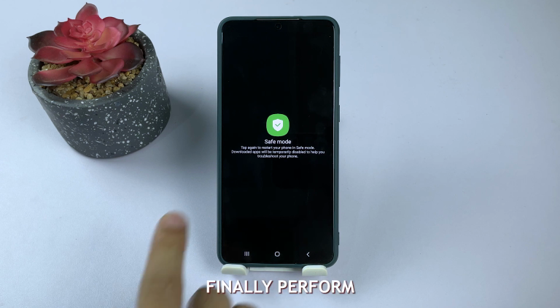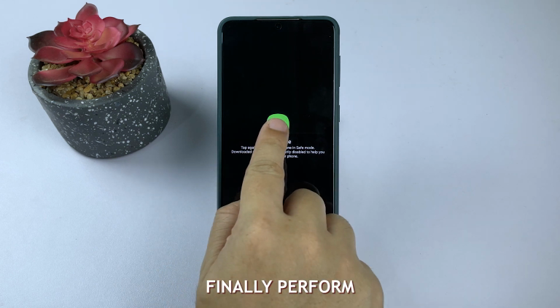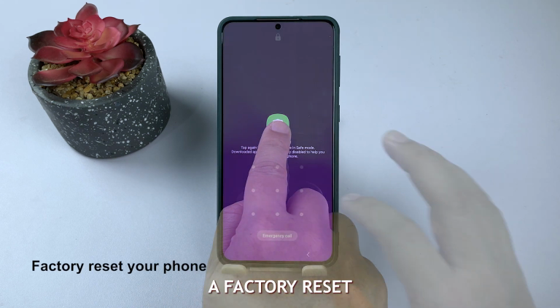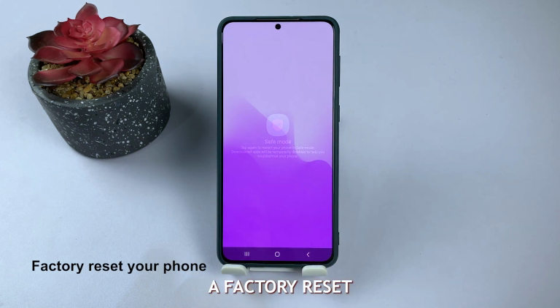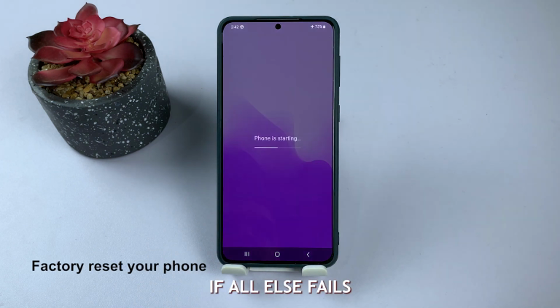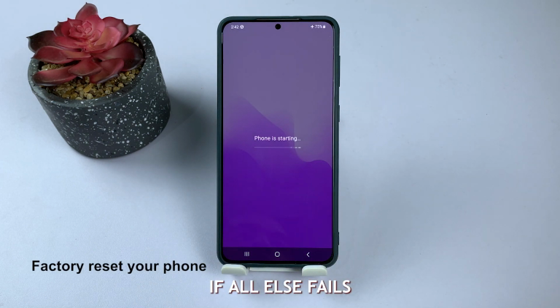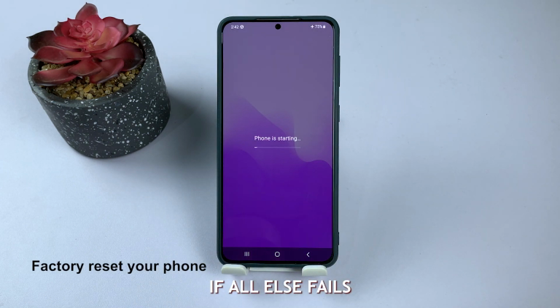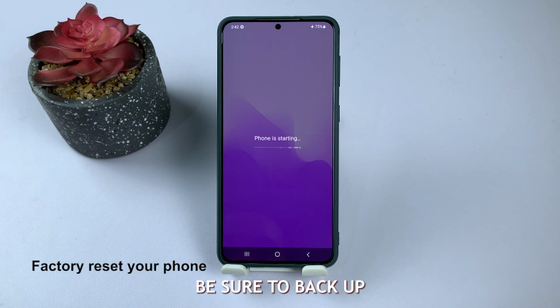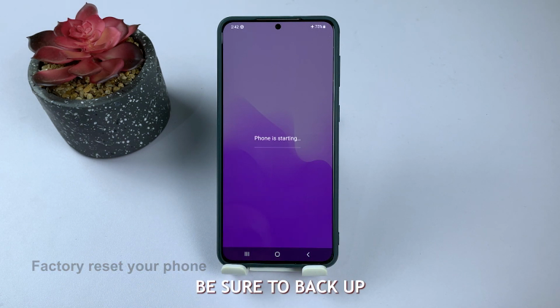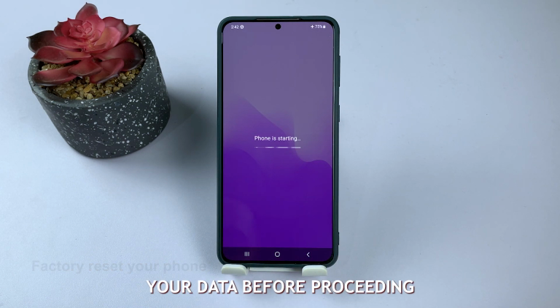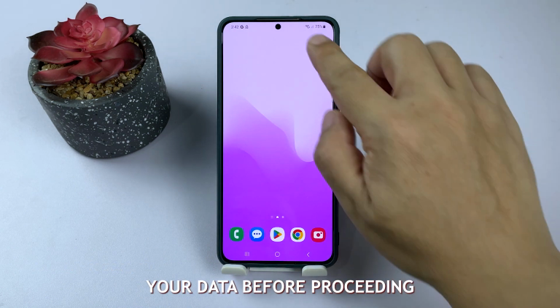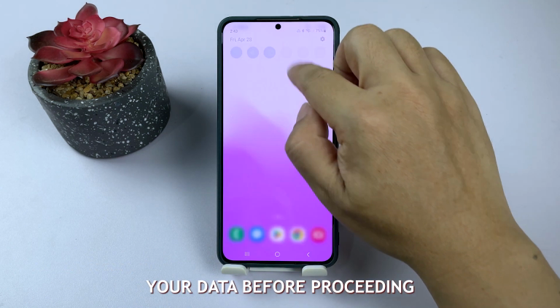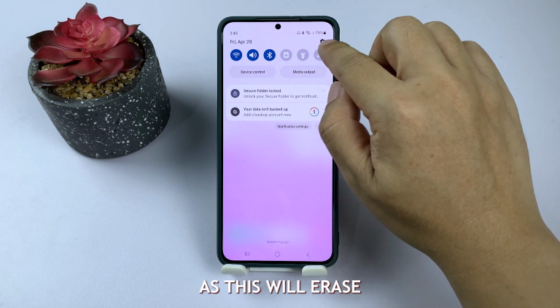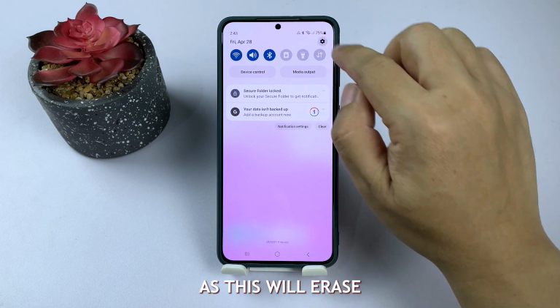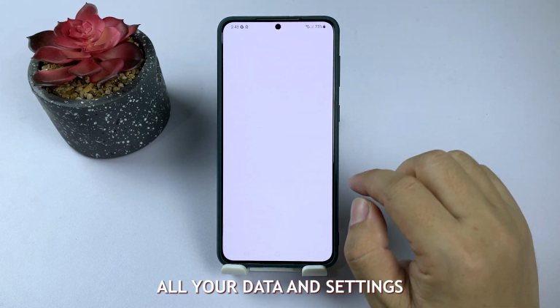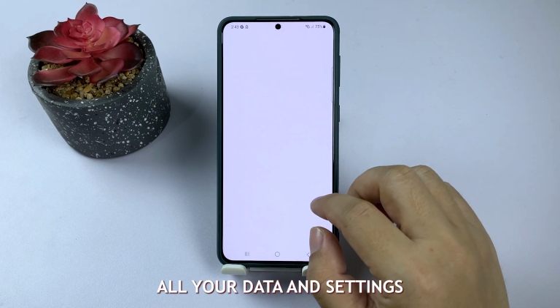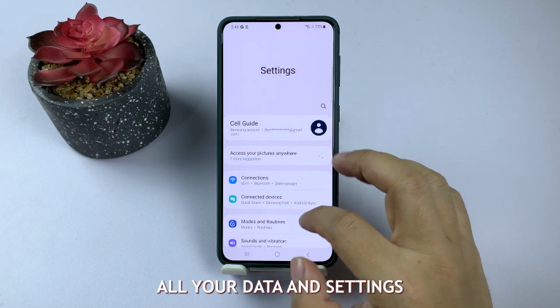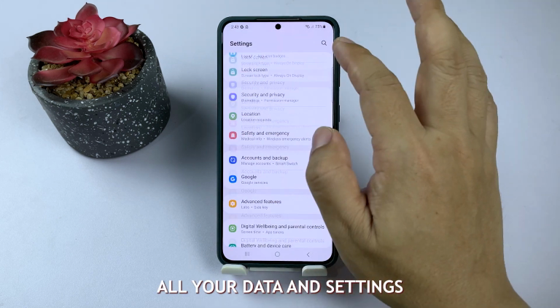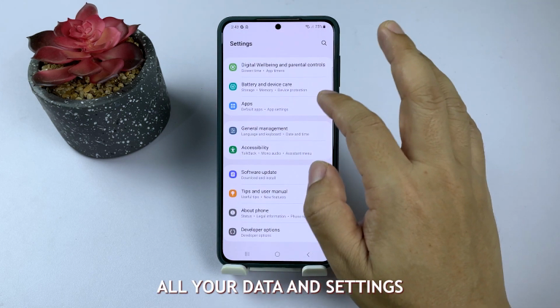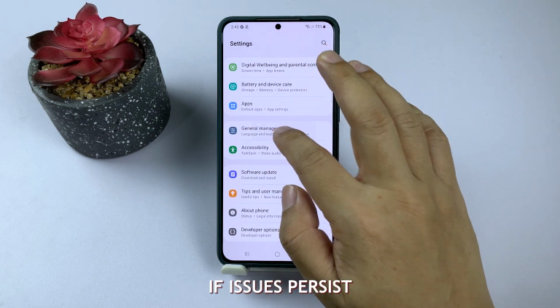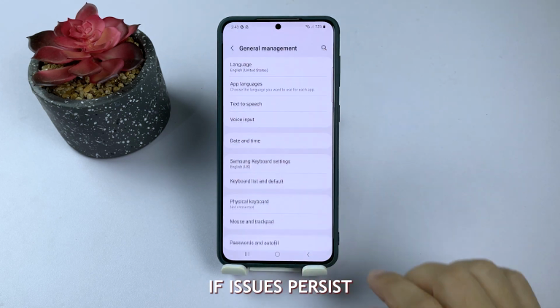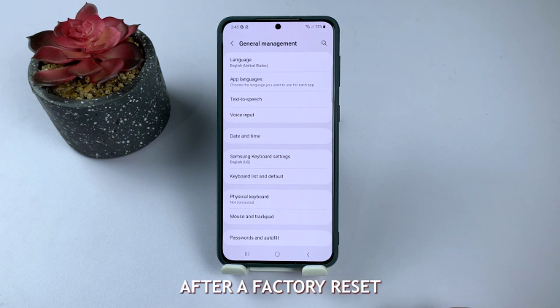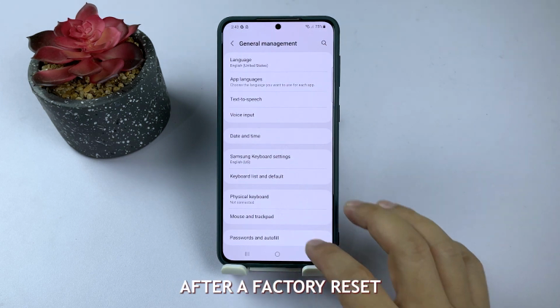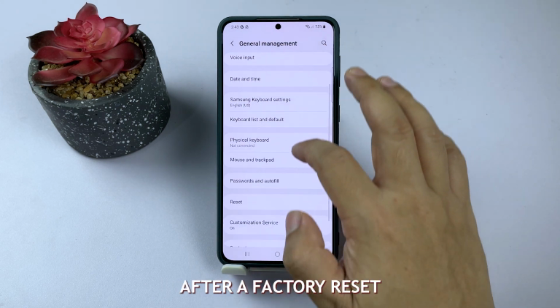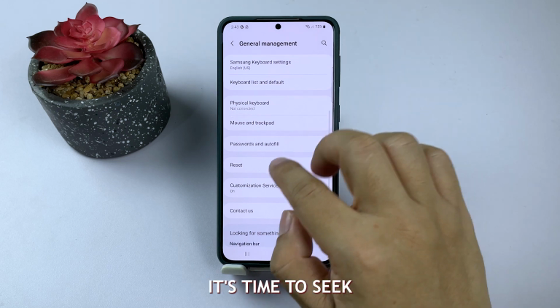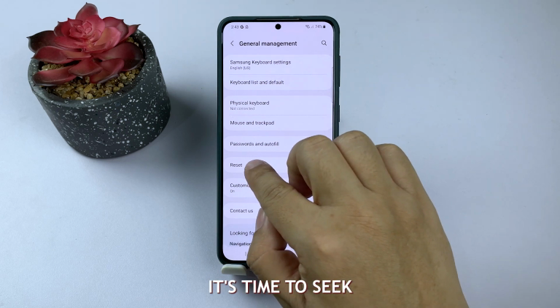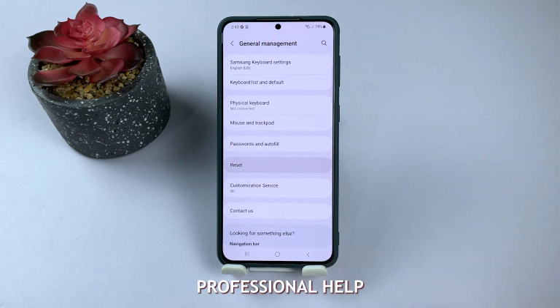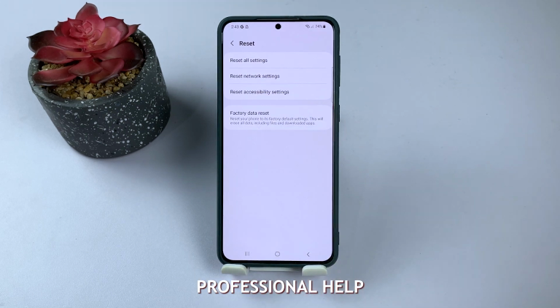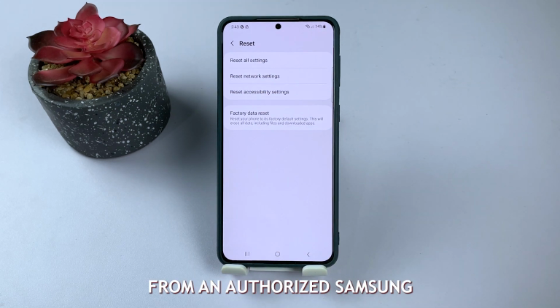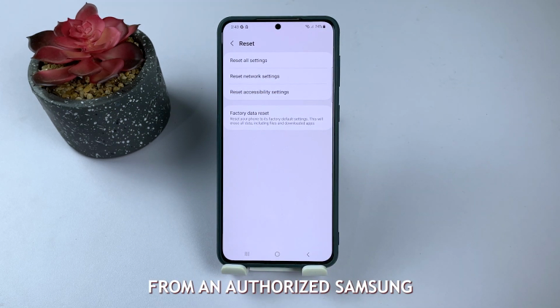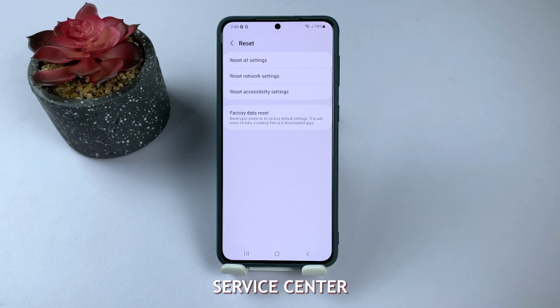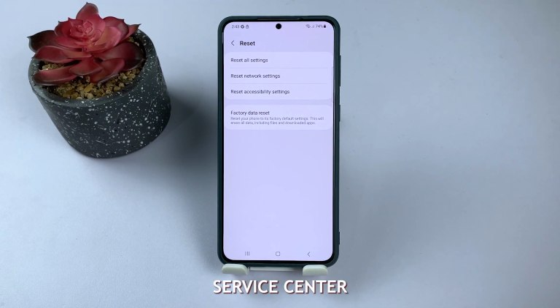Finally, perform a factory reset if all else fails. Be sure to back up your data before proceeding, as this will erase all your data and settings. If issues persist after a factory reset, it's time to seek professional help from an authorized Samsung Service Center.